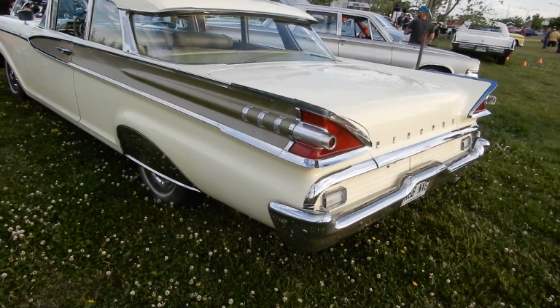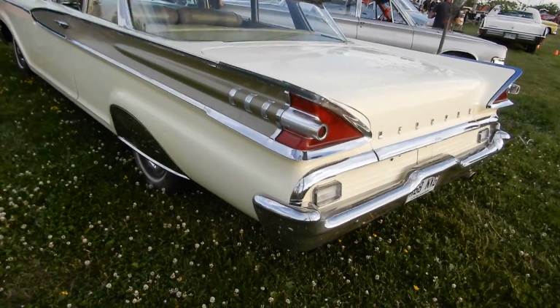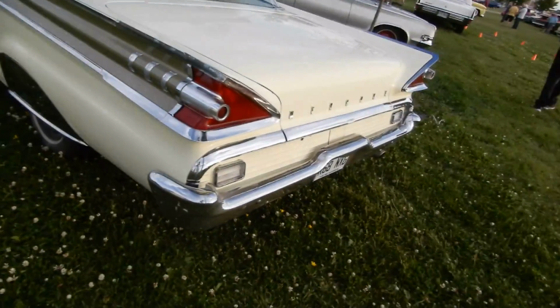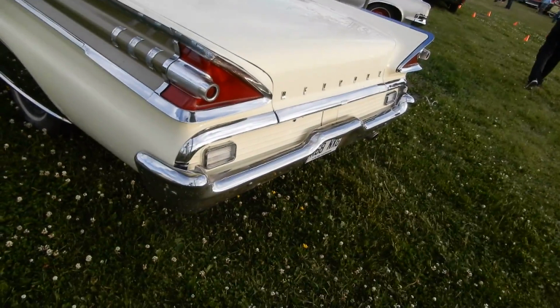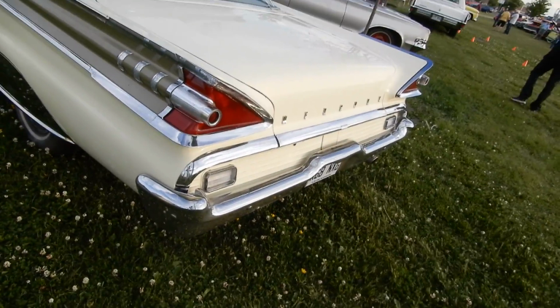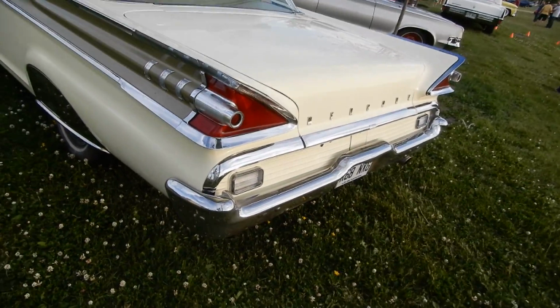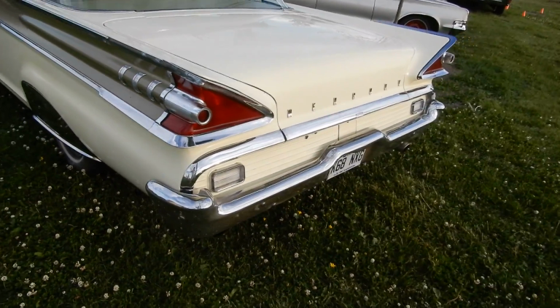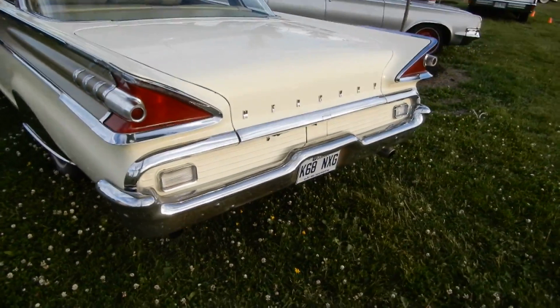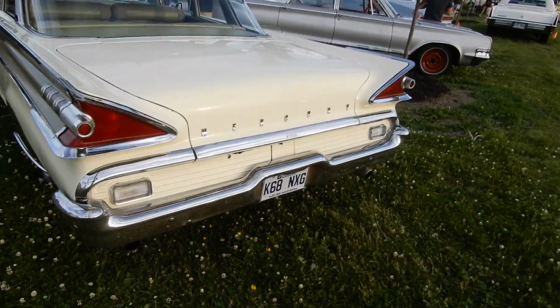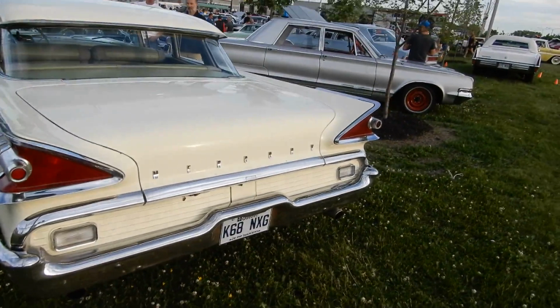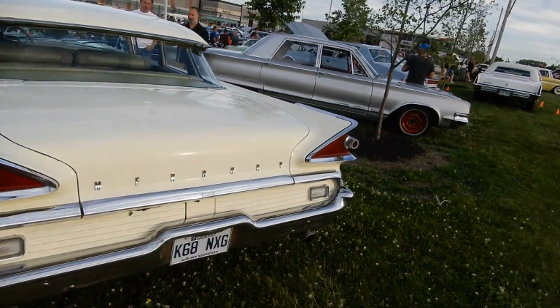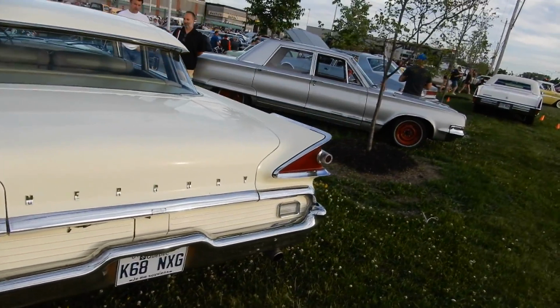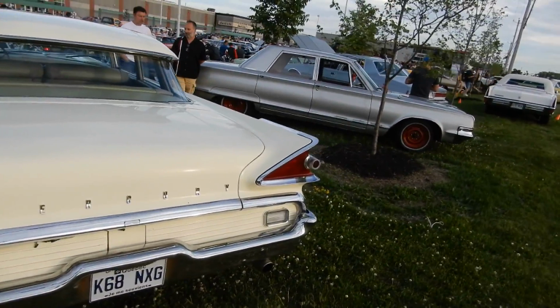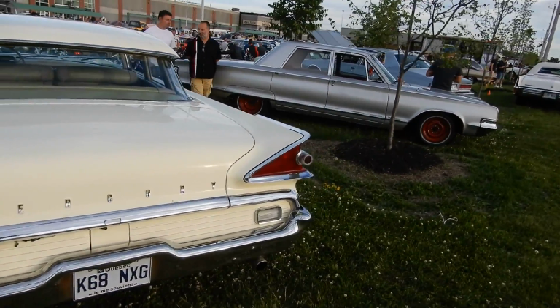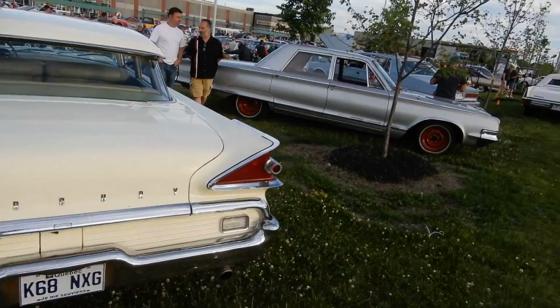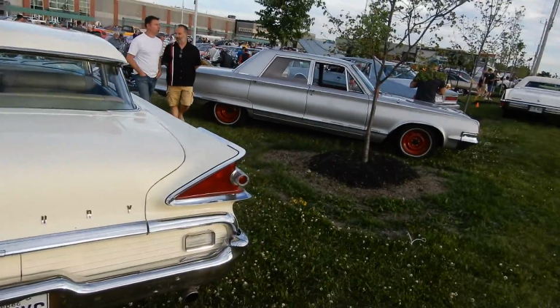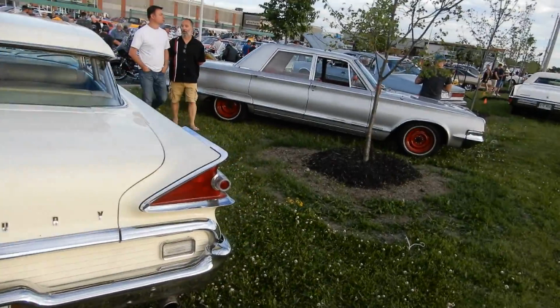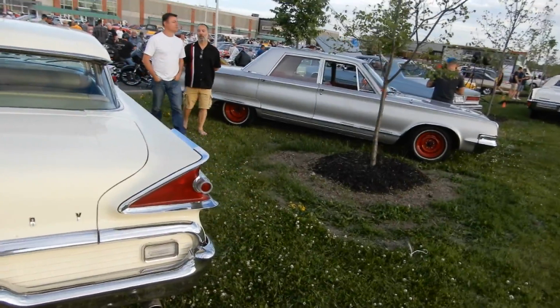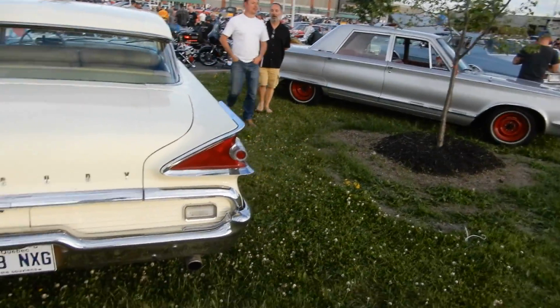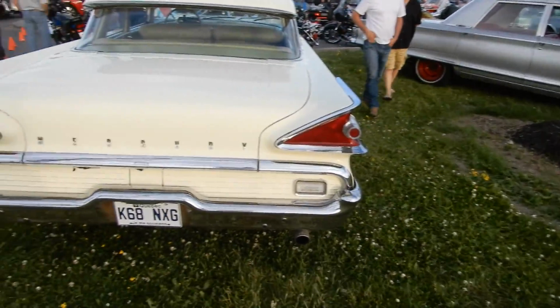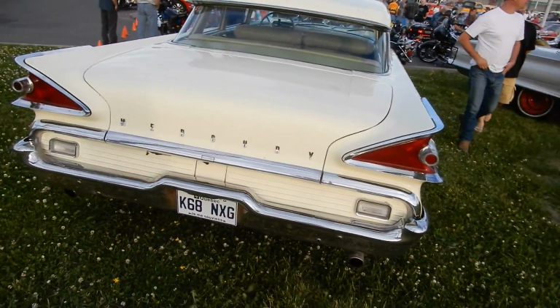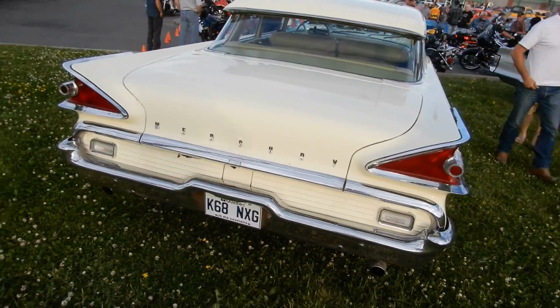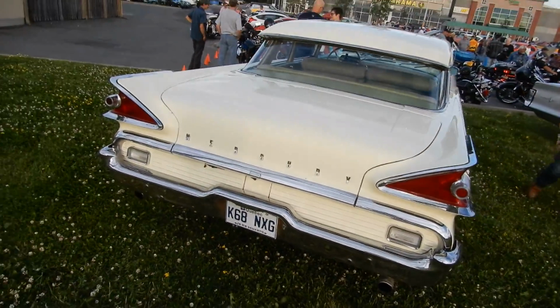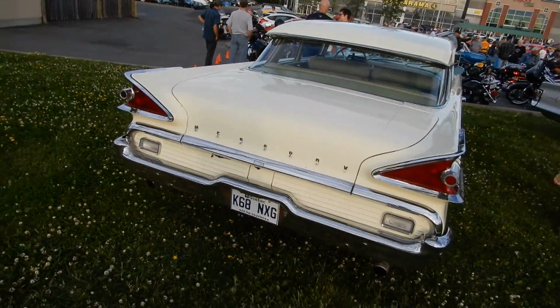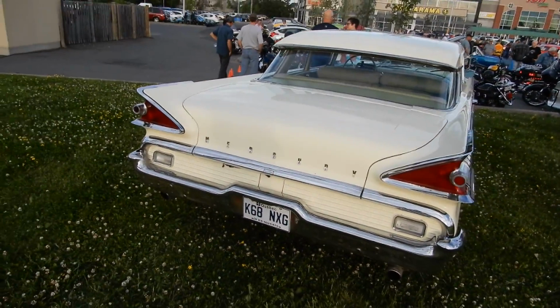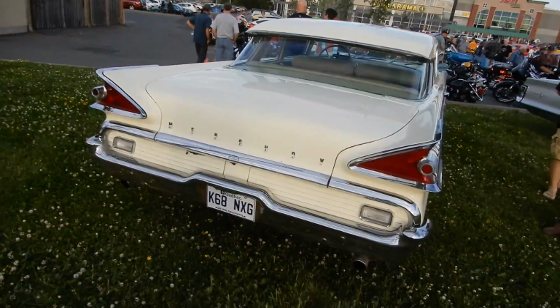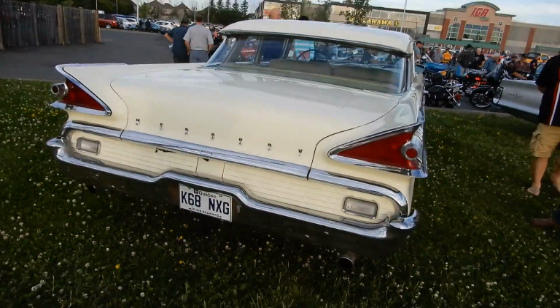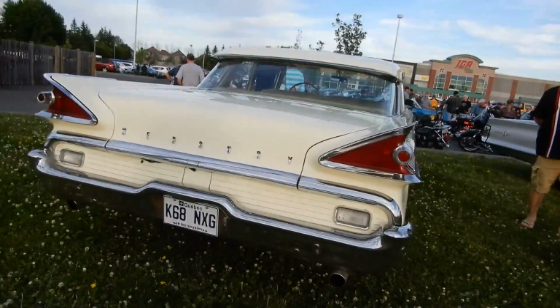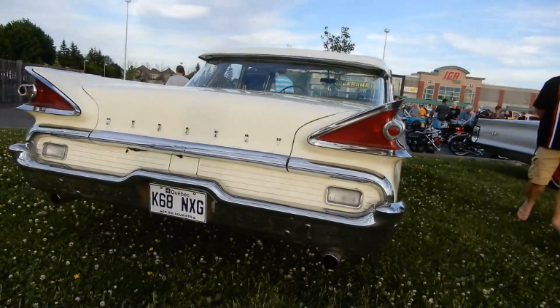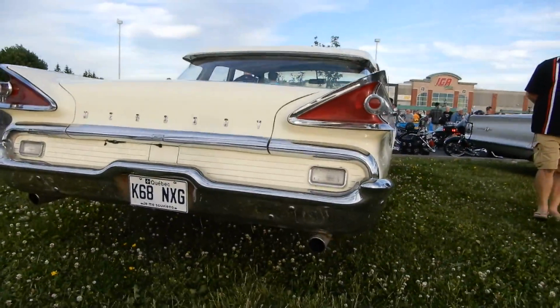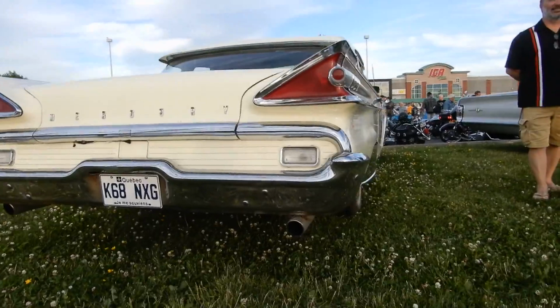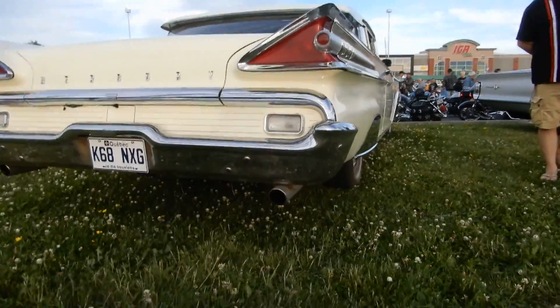Outstanding. I'm blown away. I mean, I love that Chrysler 65 right over here — Newport, I guess — but this is fucking unbelievable.